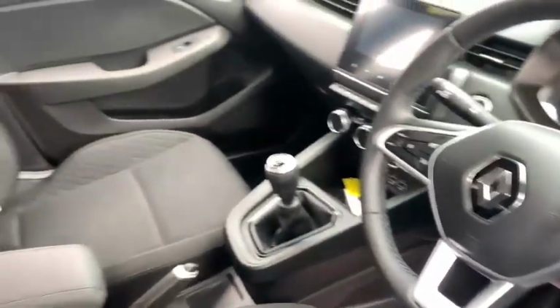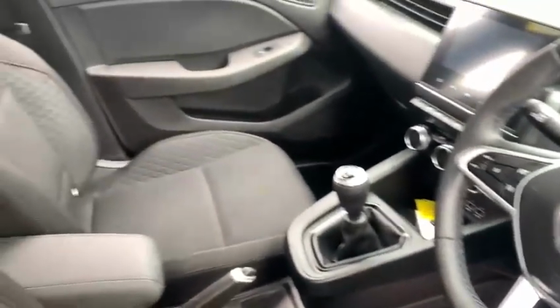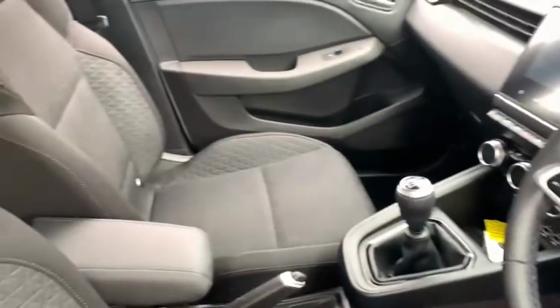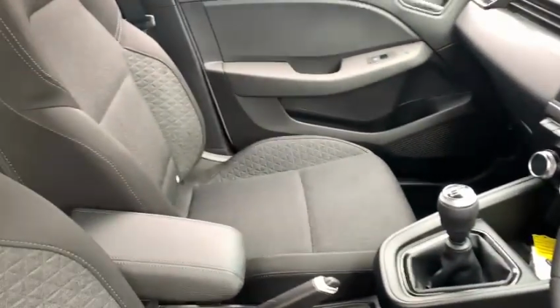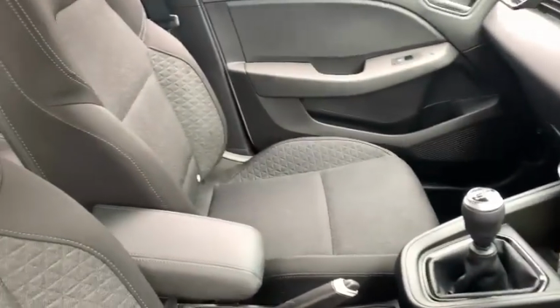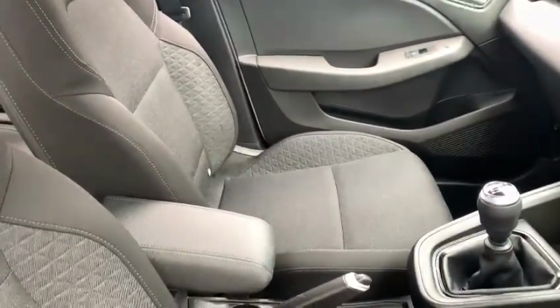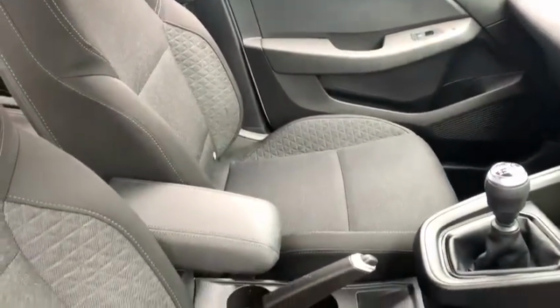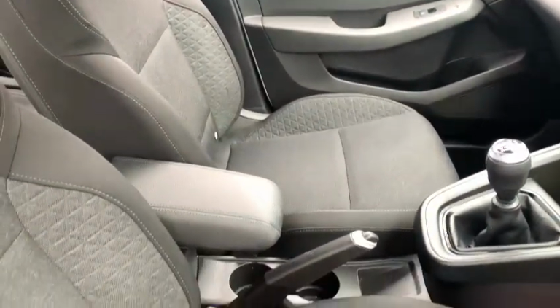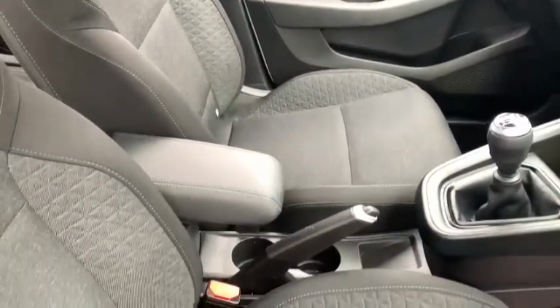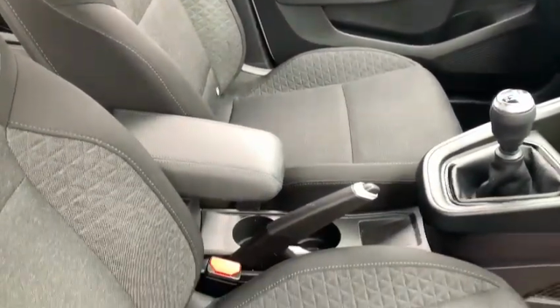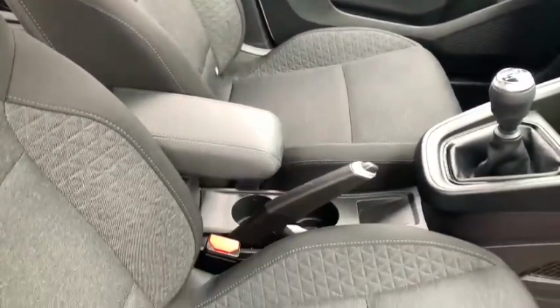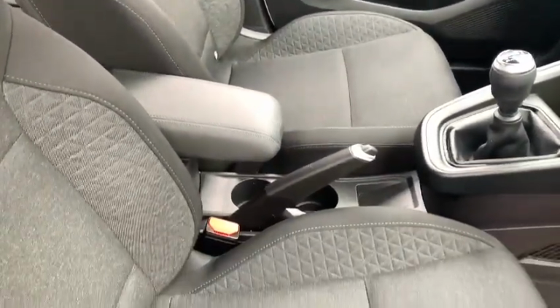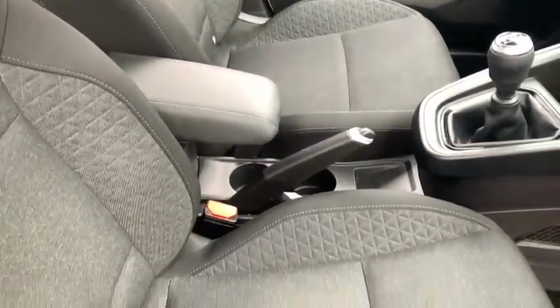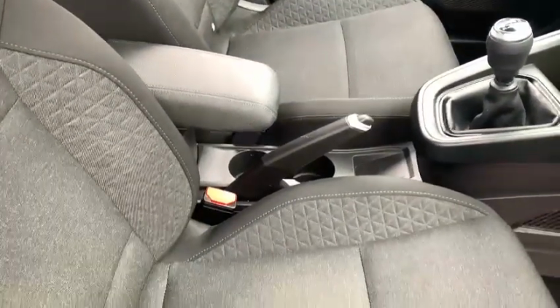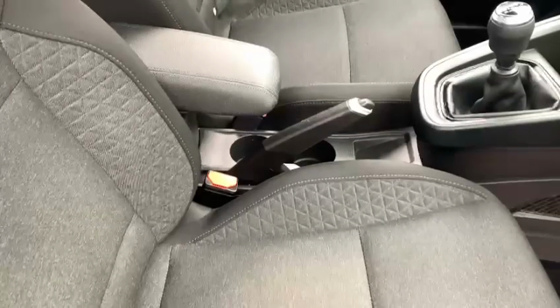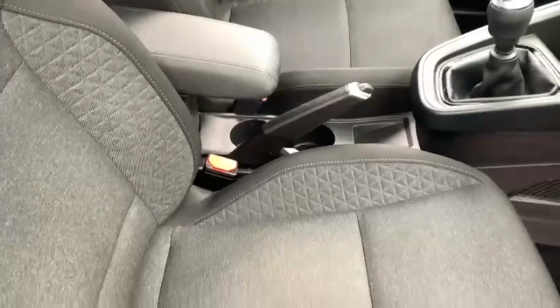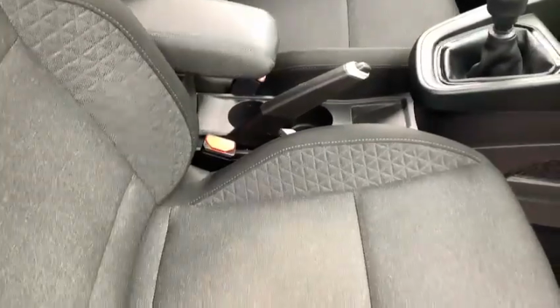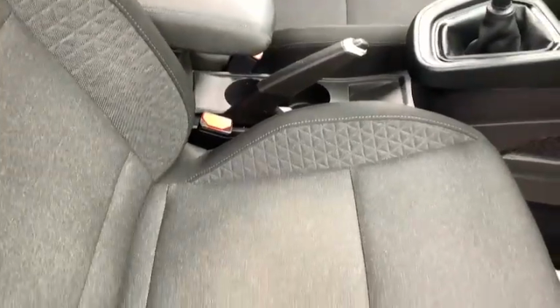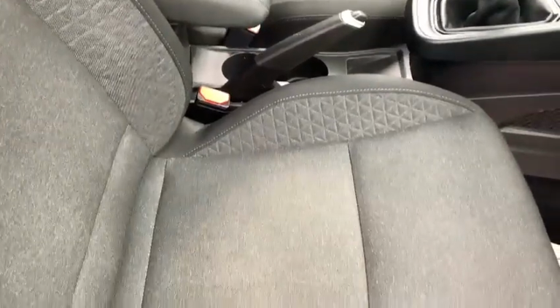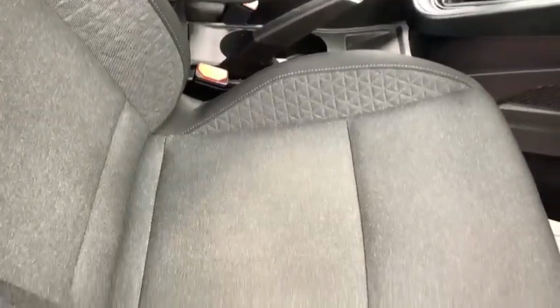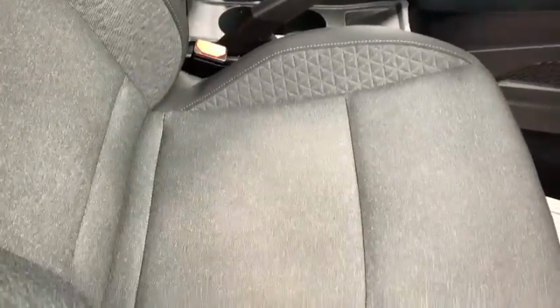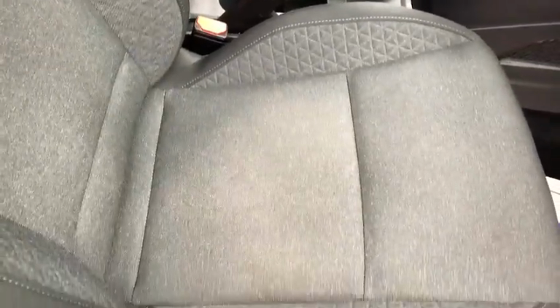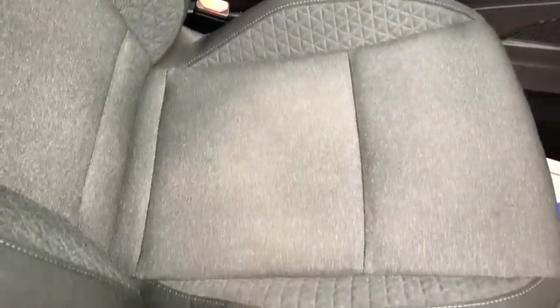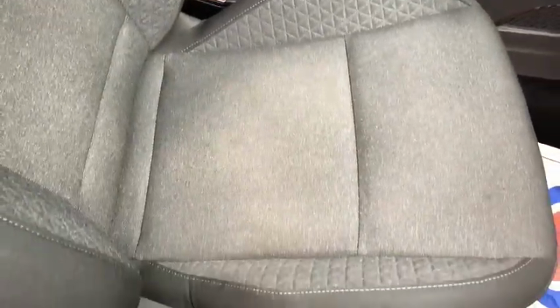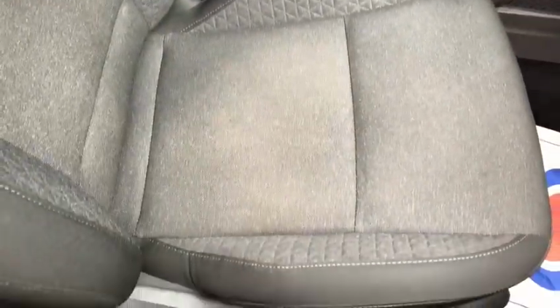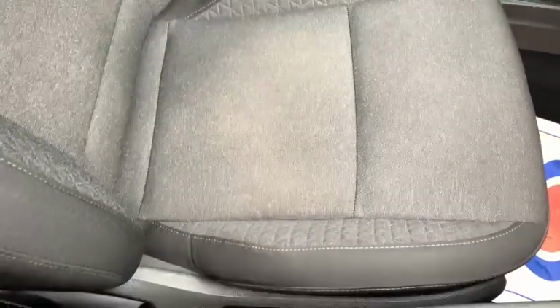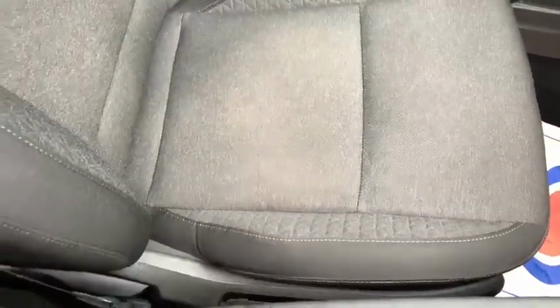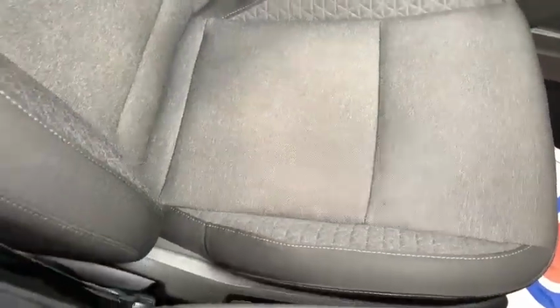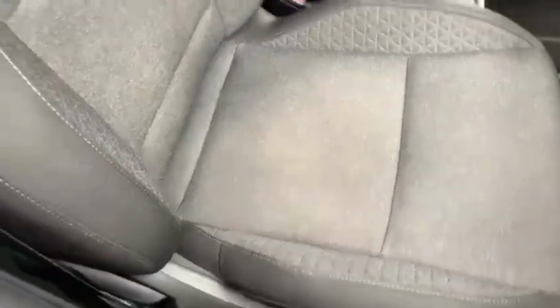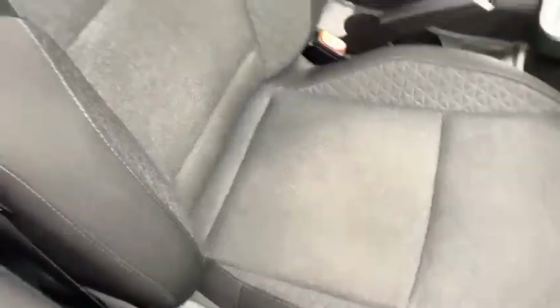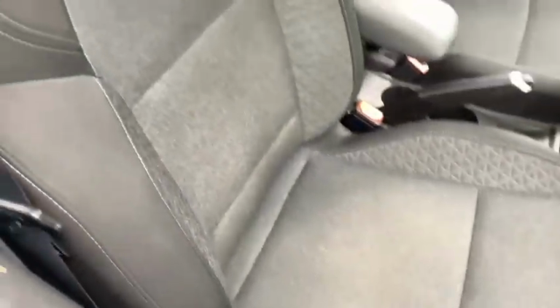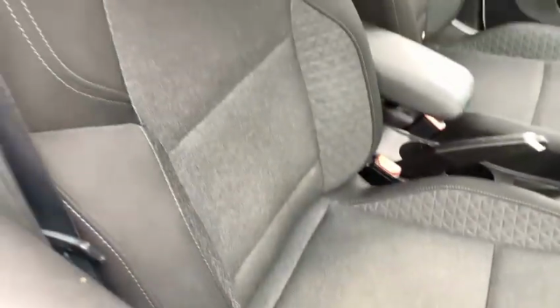The standard interior is a grey cloth interior which is in really good condition, and there is driver's seat height adjustment as well.